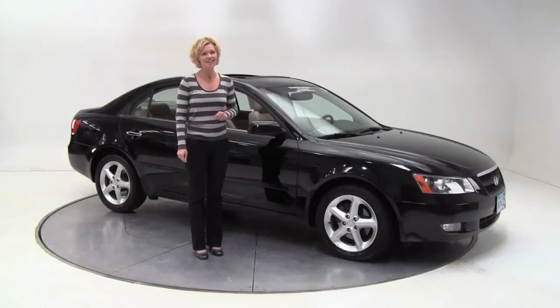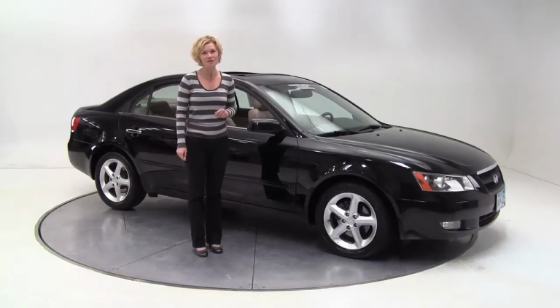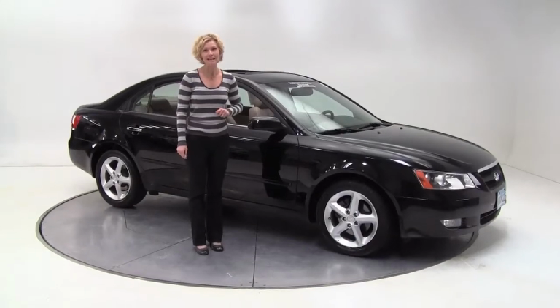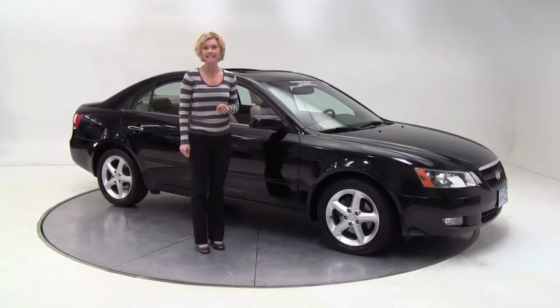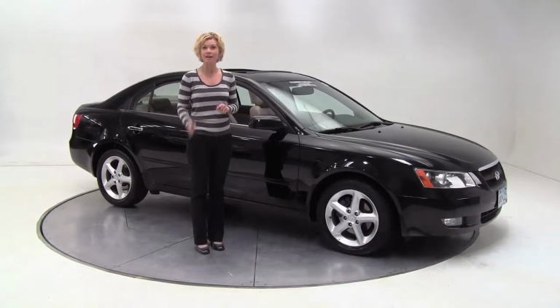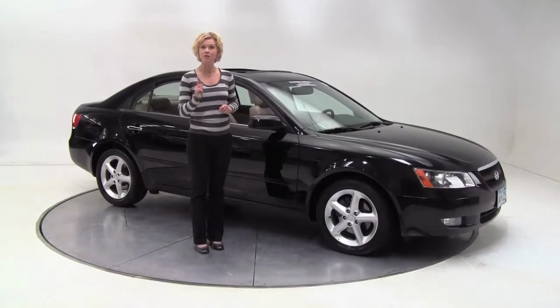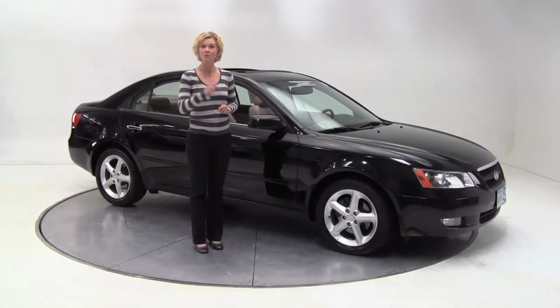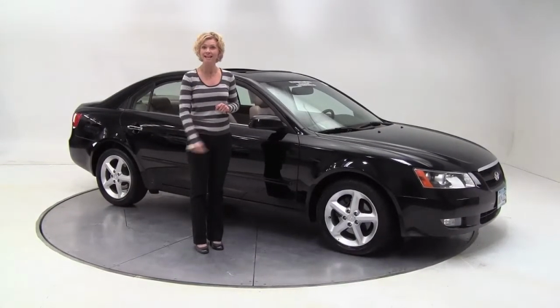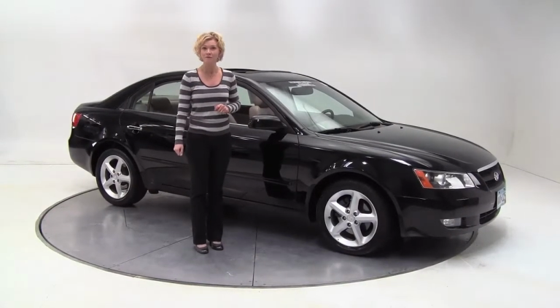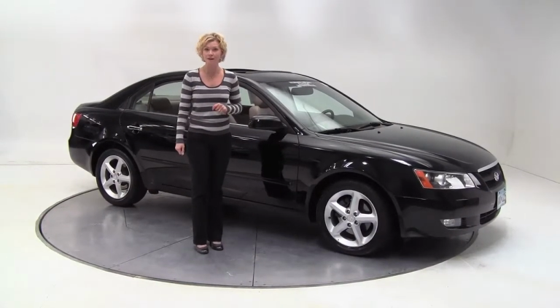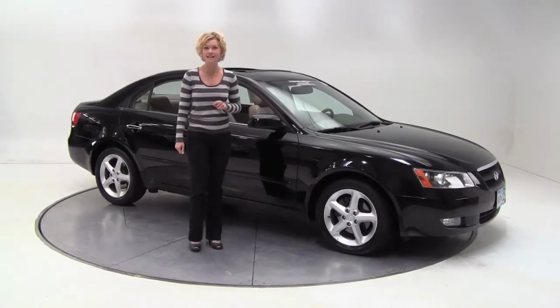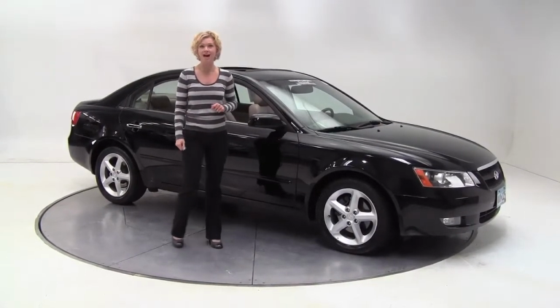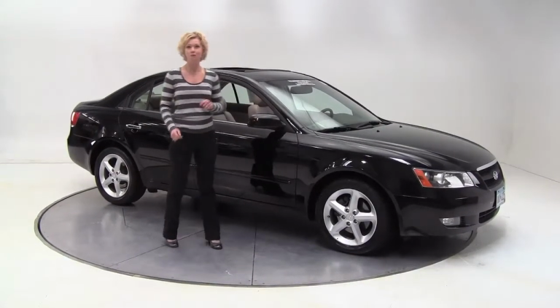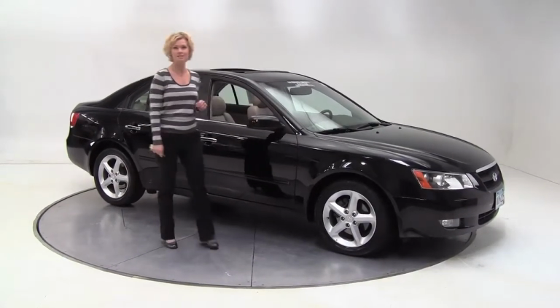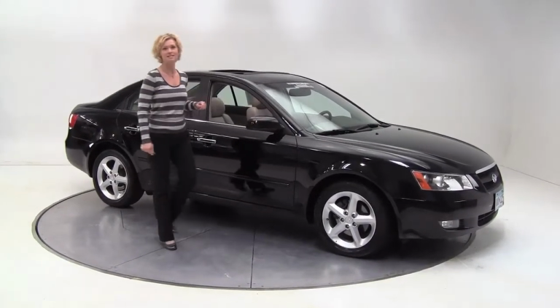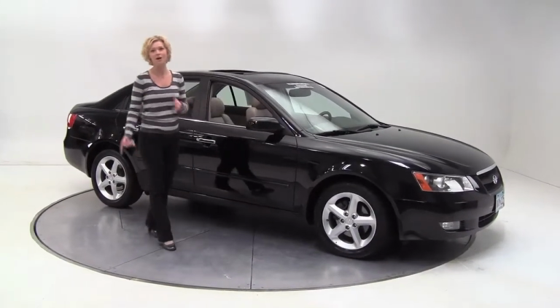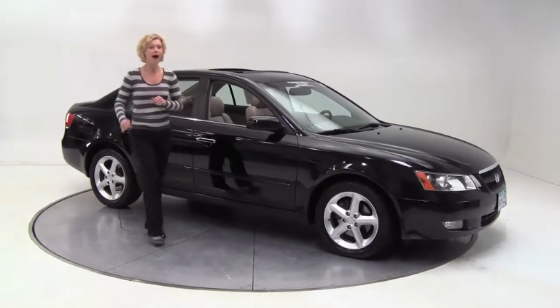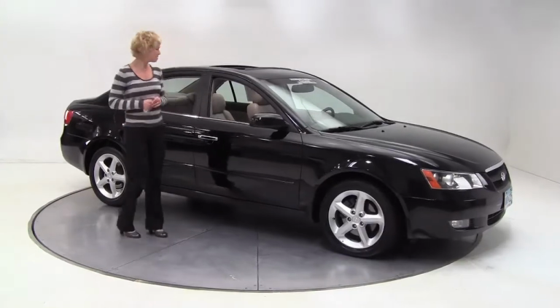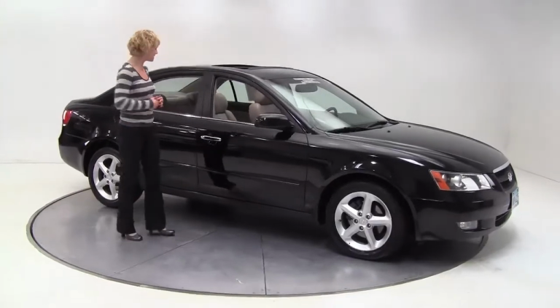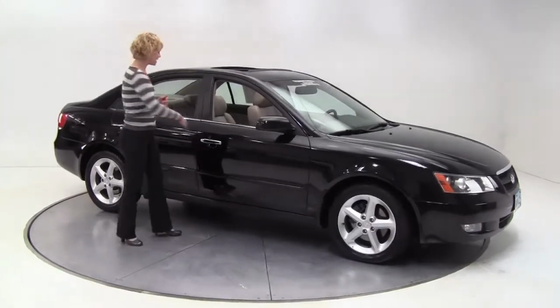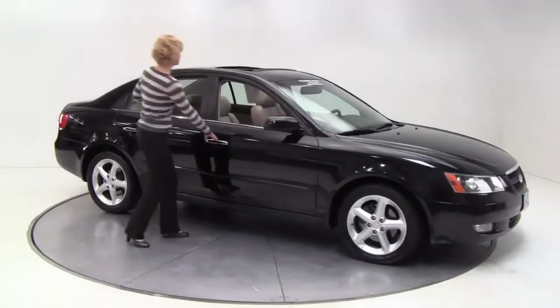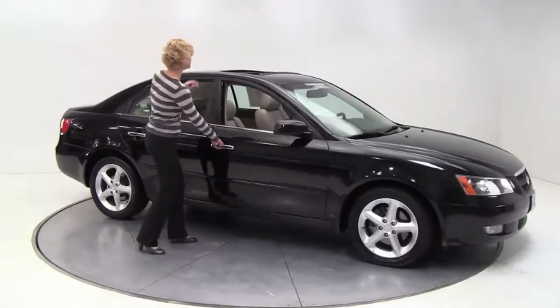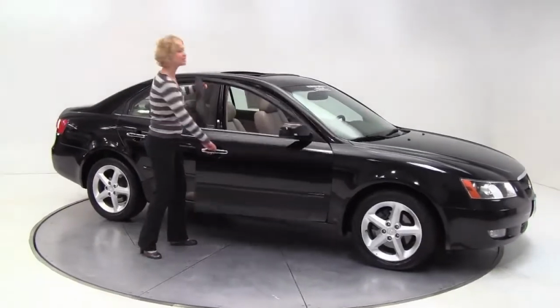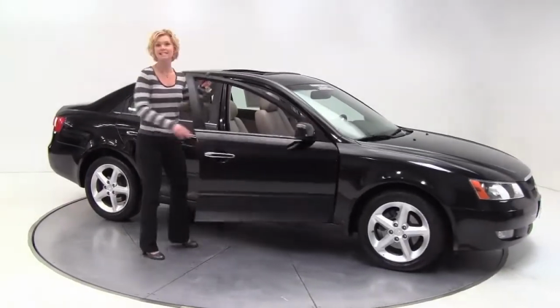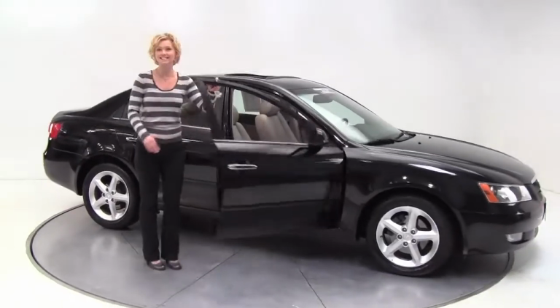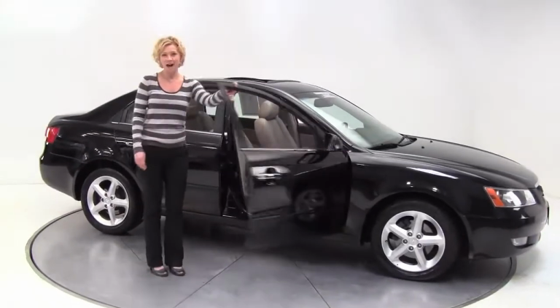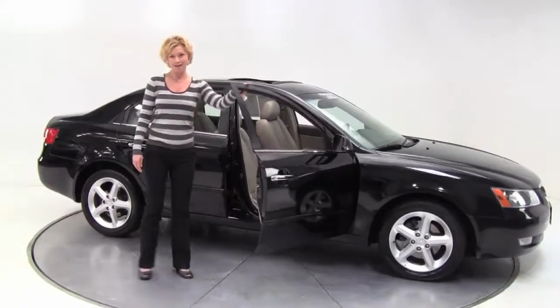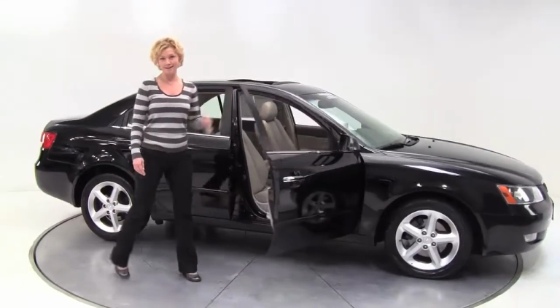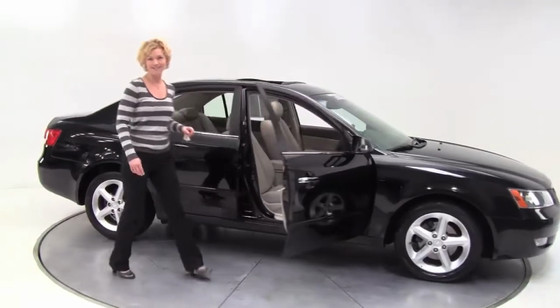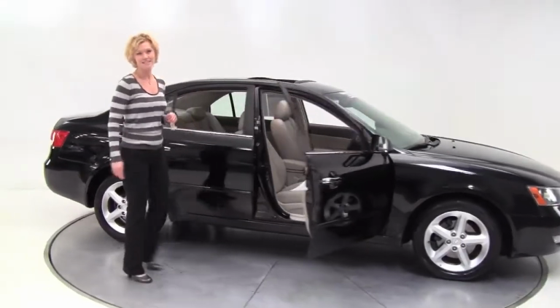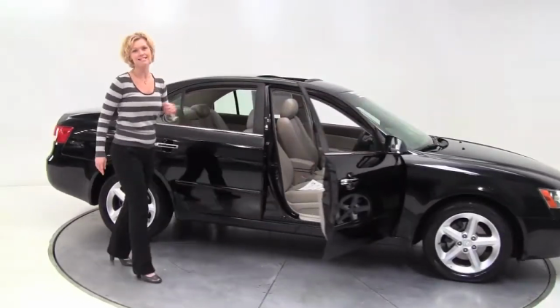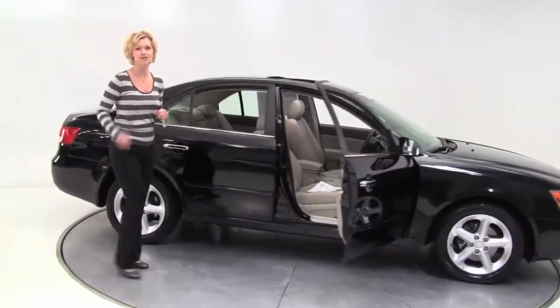Hello there everybody, this is Erin coming to you once again from Feldman Nissan, Bloomington, Minnesota. I'm here today to show you a 2006 Hyundai Sonata V6 engine.